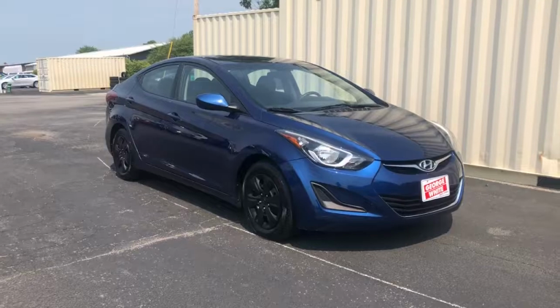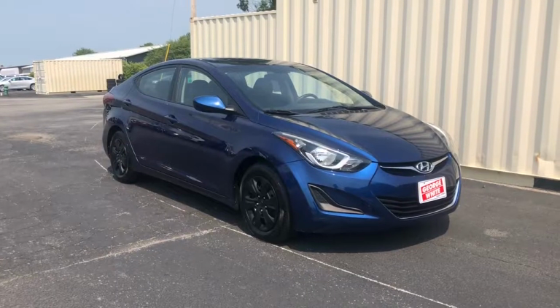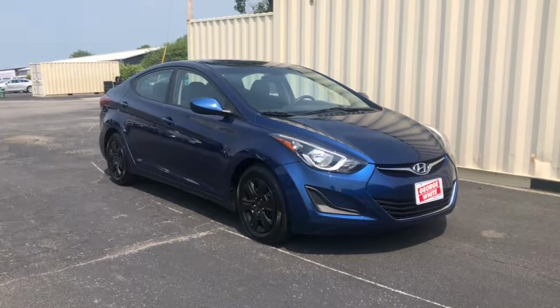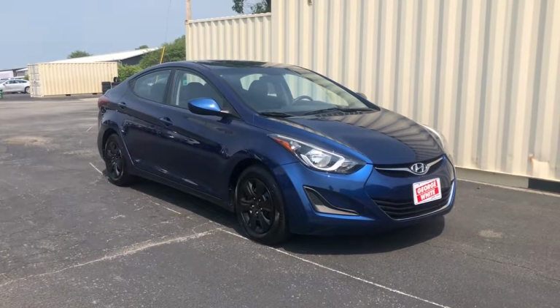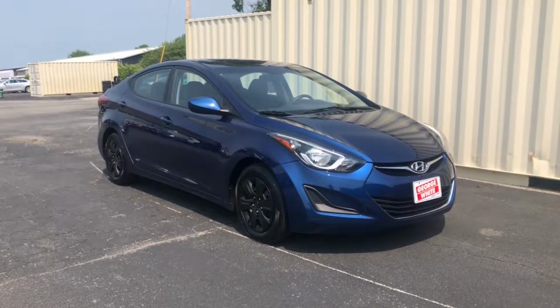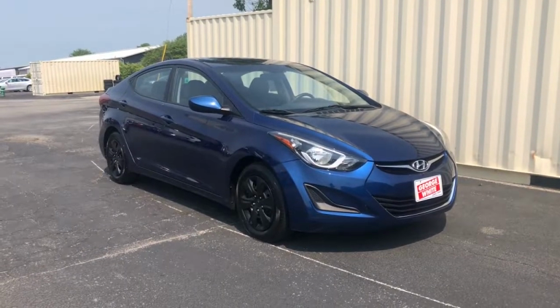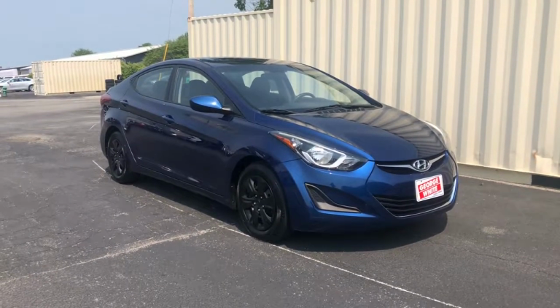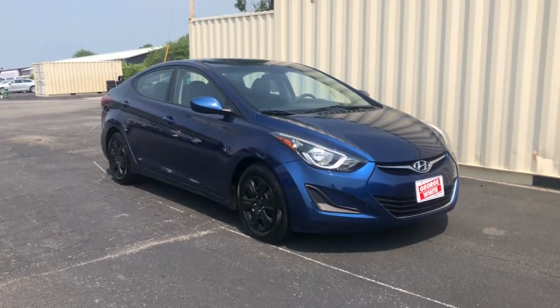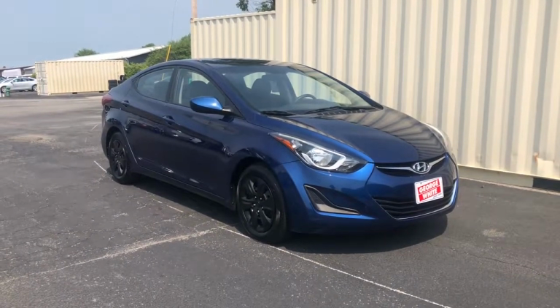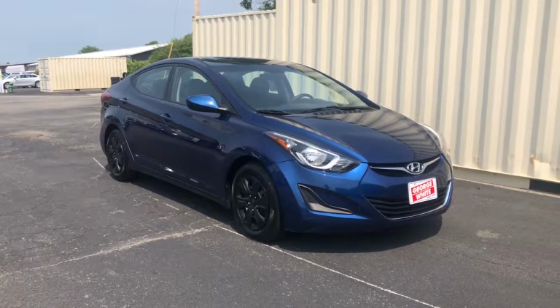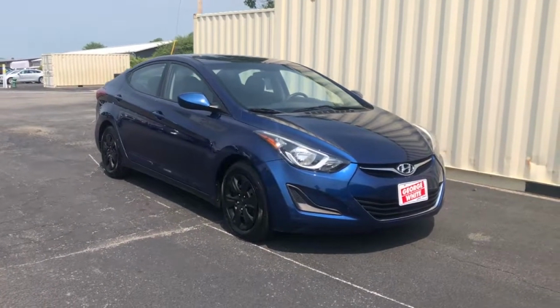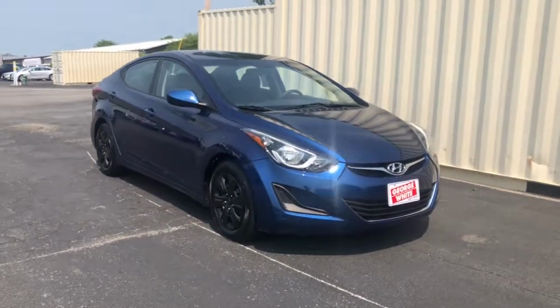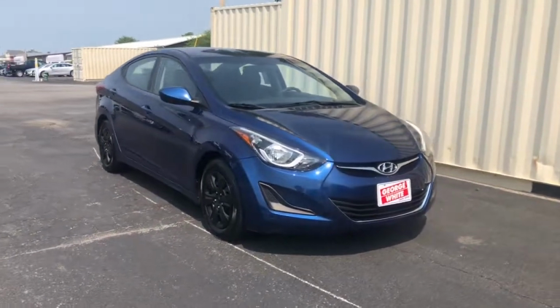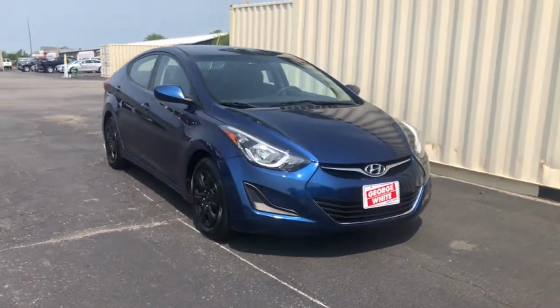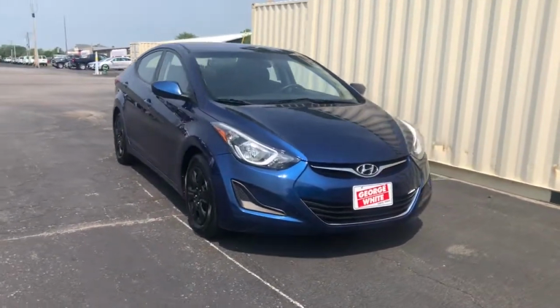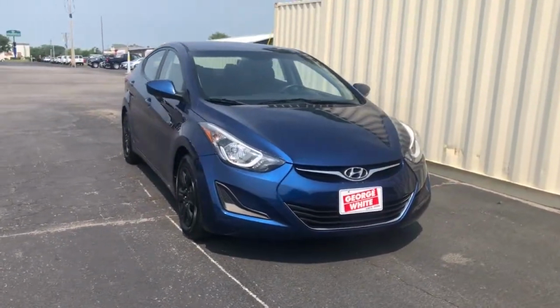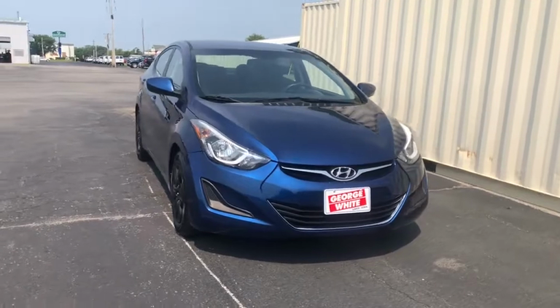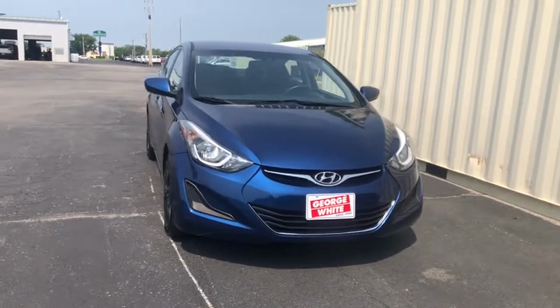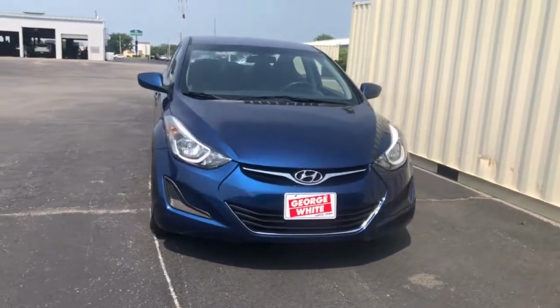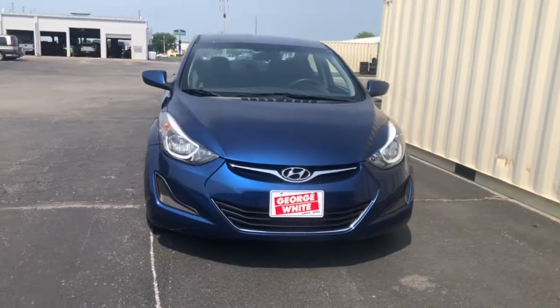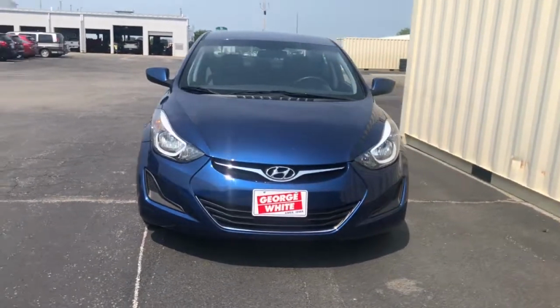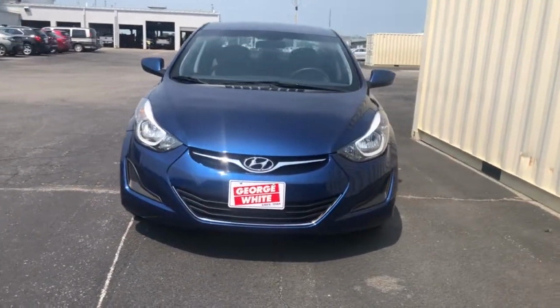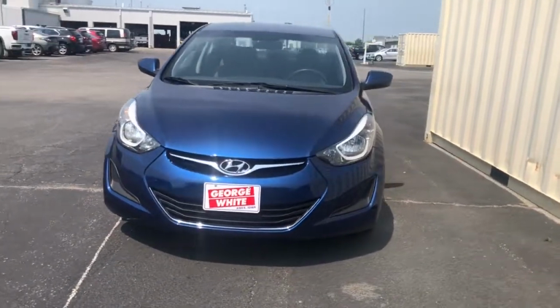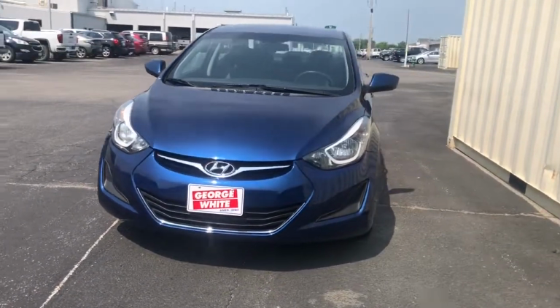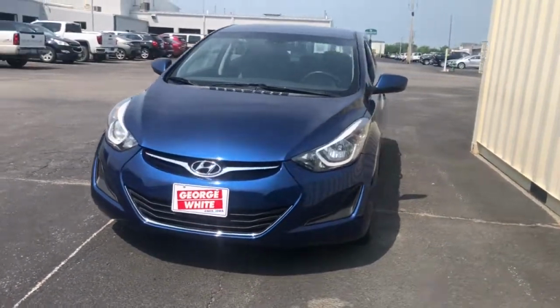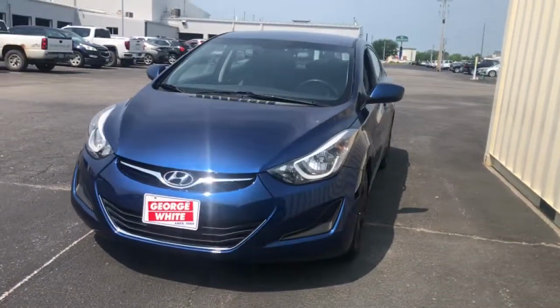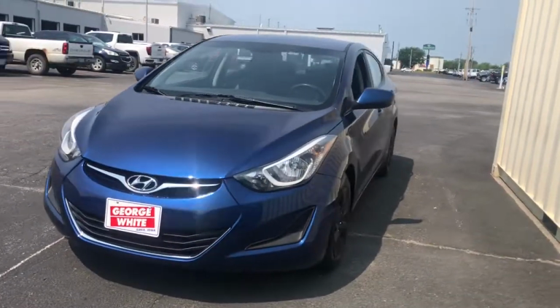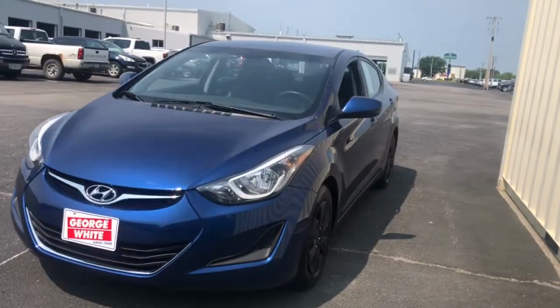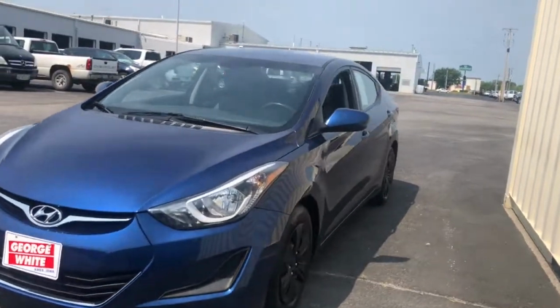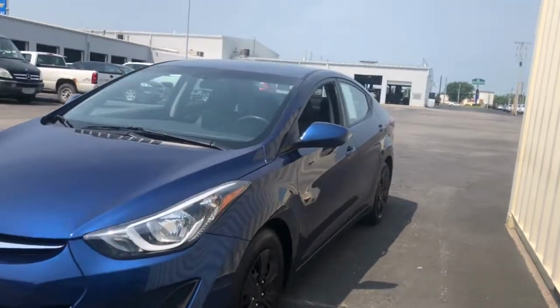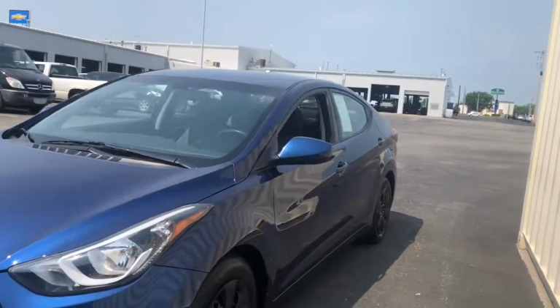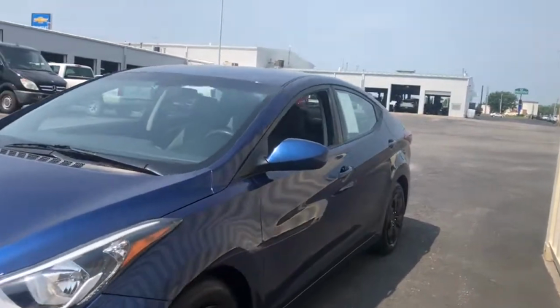Get acquainted with the 2016 Hyundai Elantra. With less than 110,000 miles on the odometer, this vehicle provides excellent value.